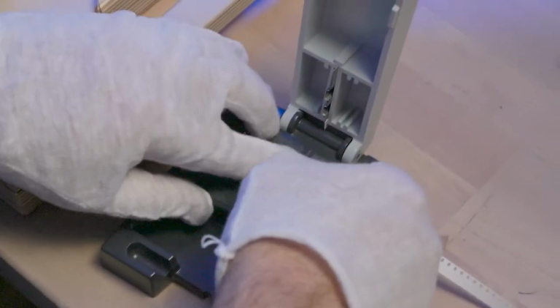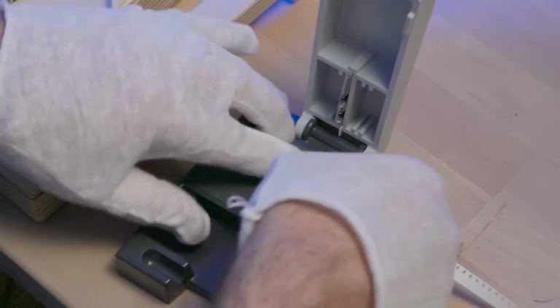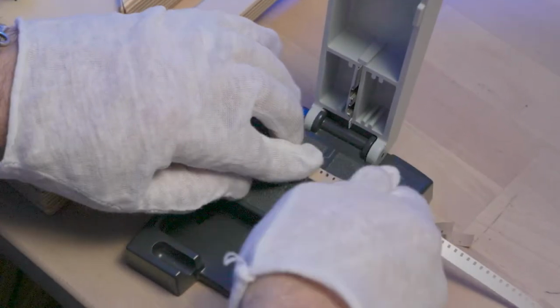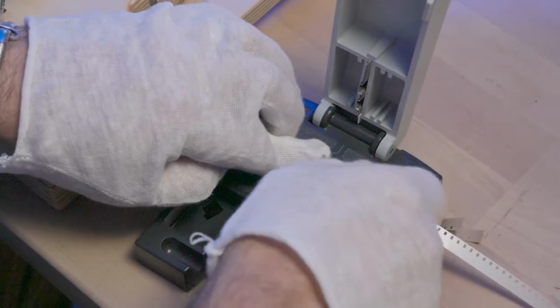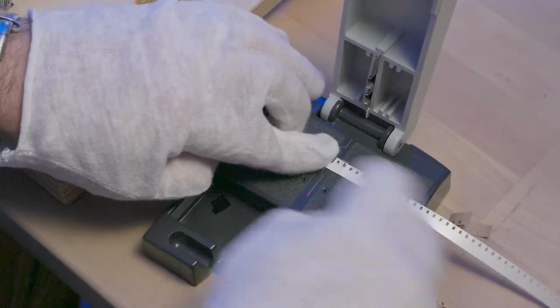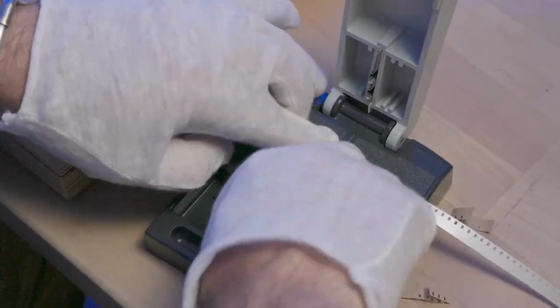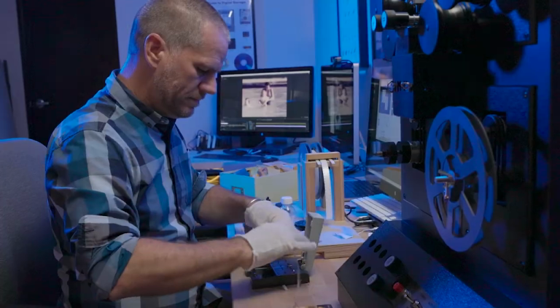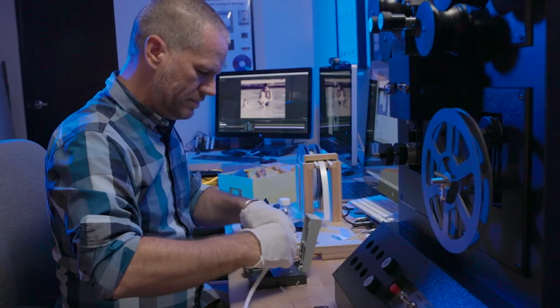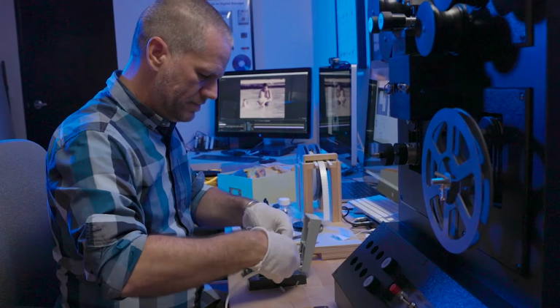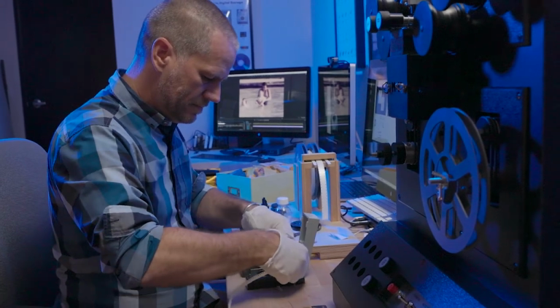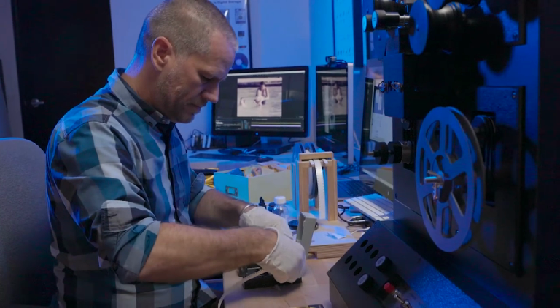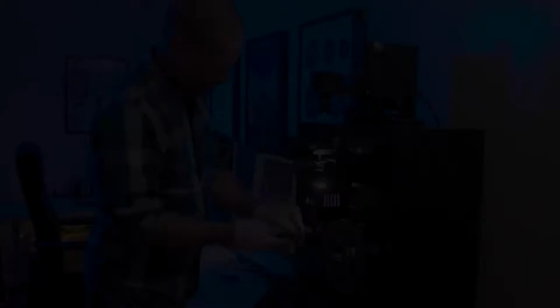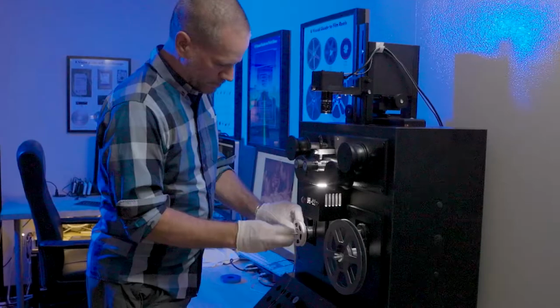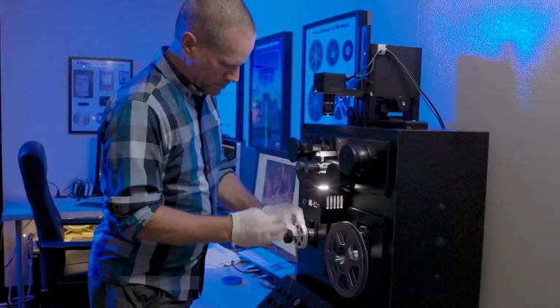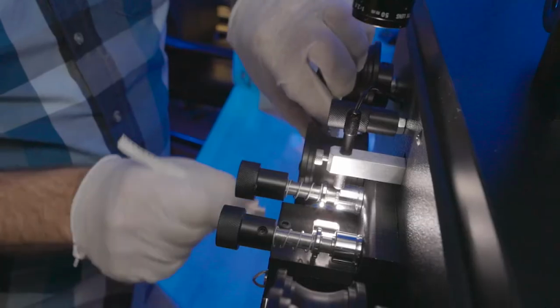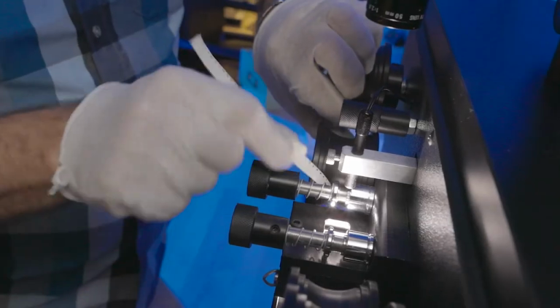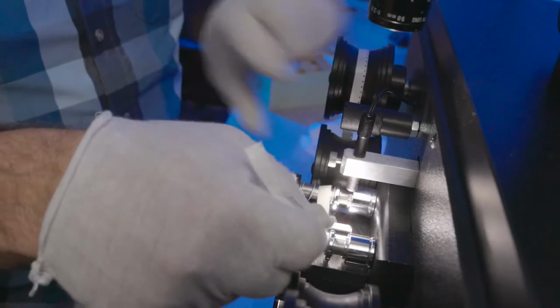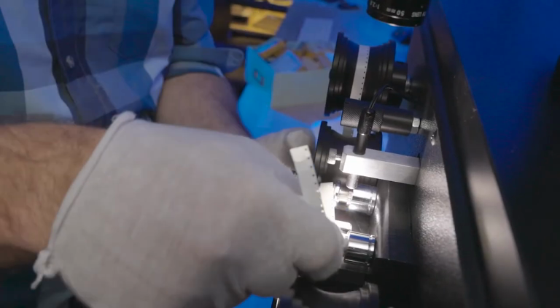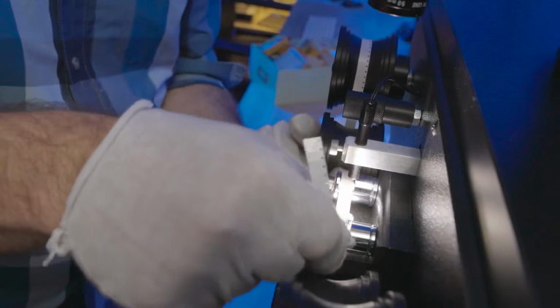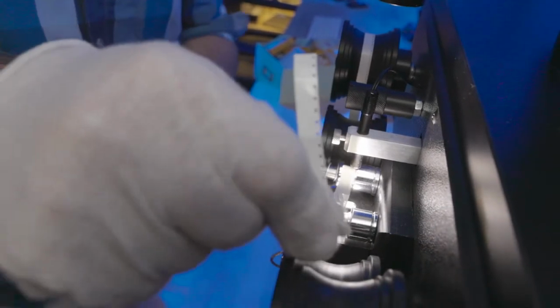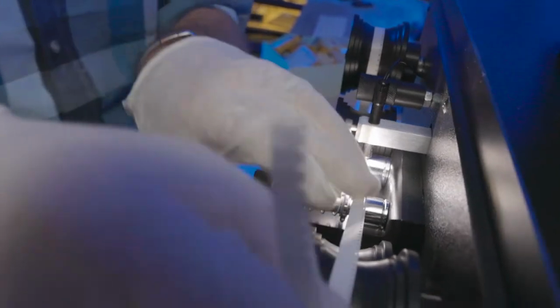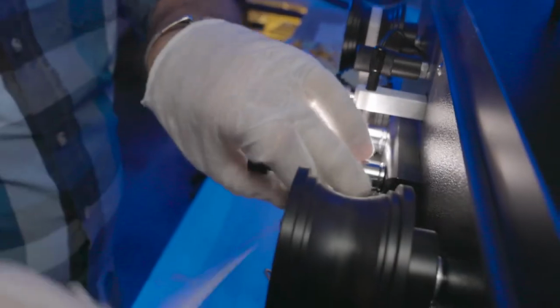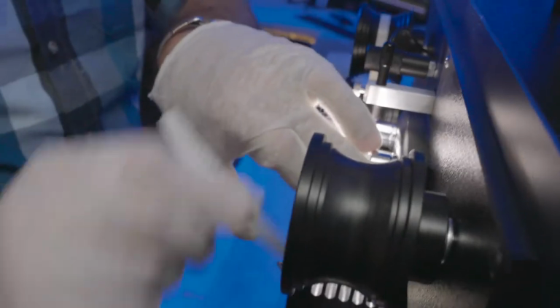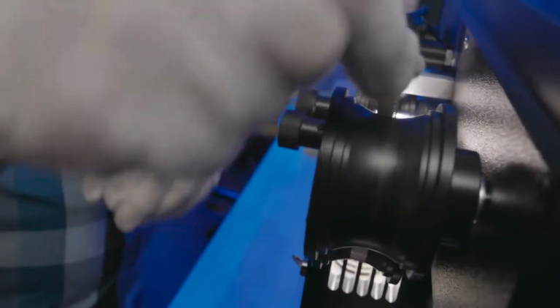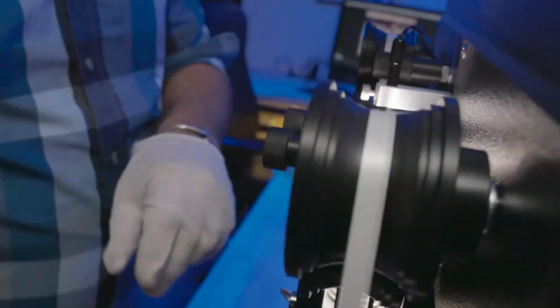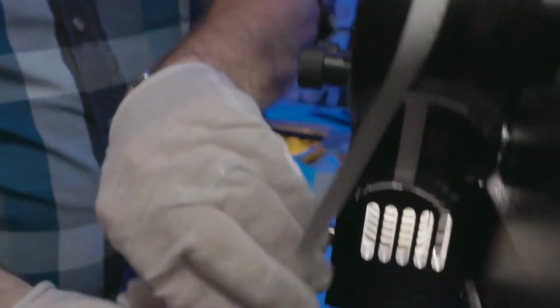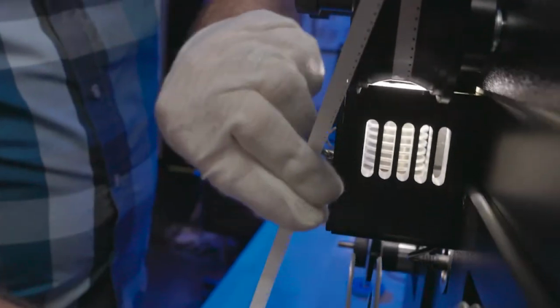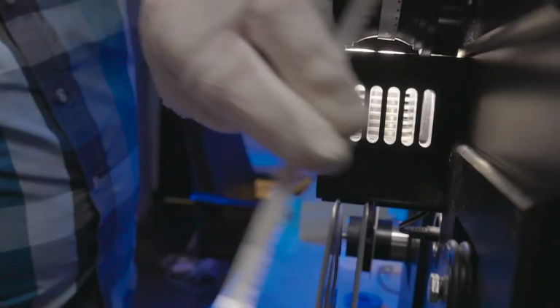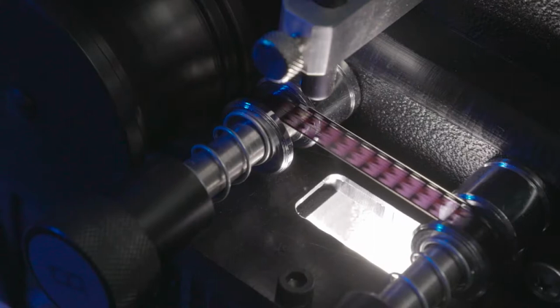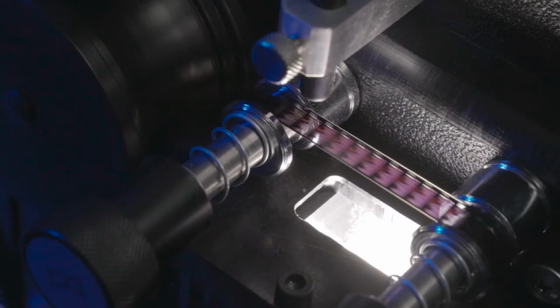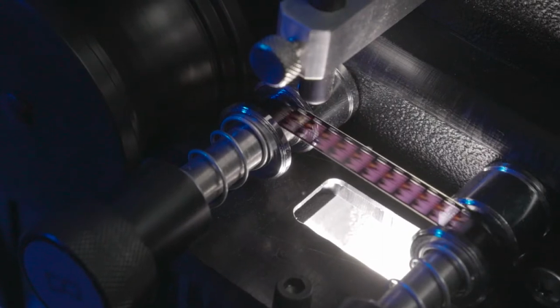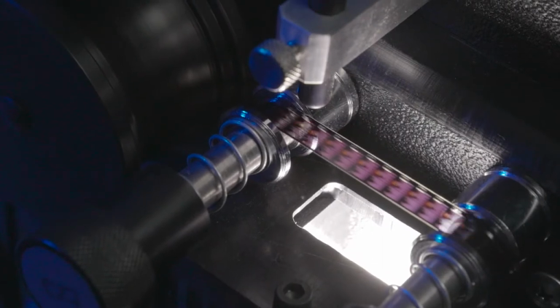We digitize your movies using a very gentle process with no sprockets and a cool LED light that won't damage your film. Our laser-guided system does frame-by-frame capture